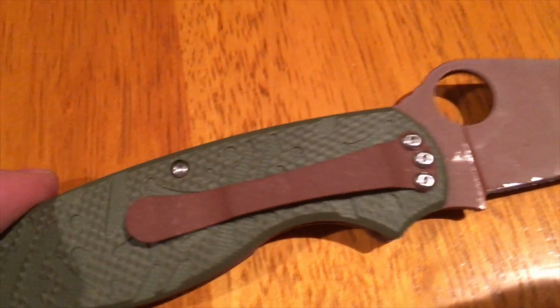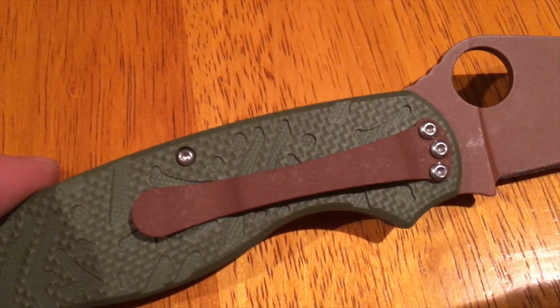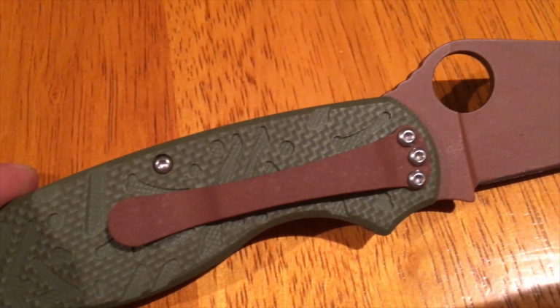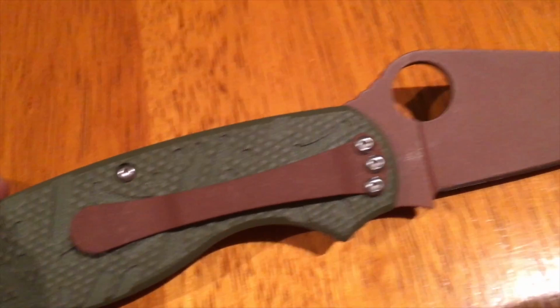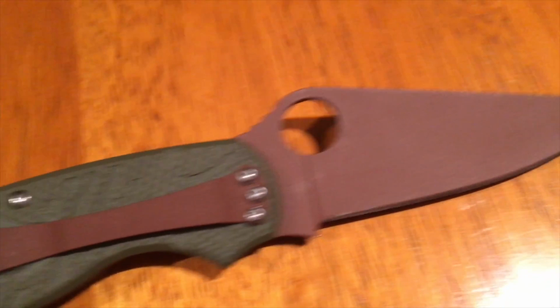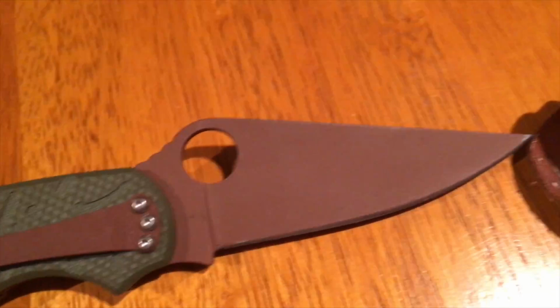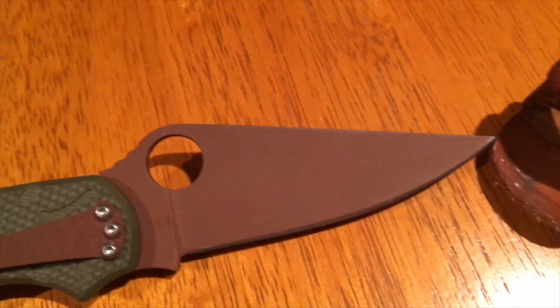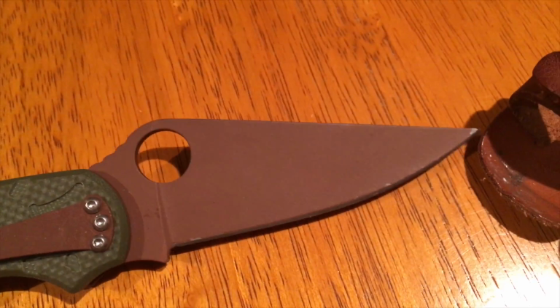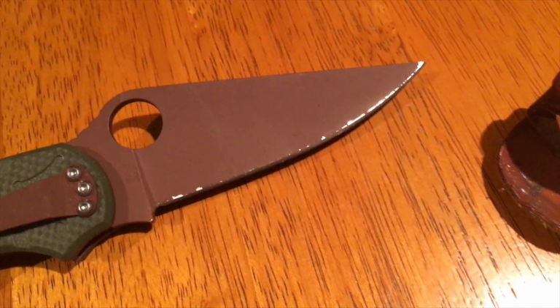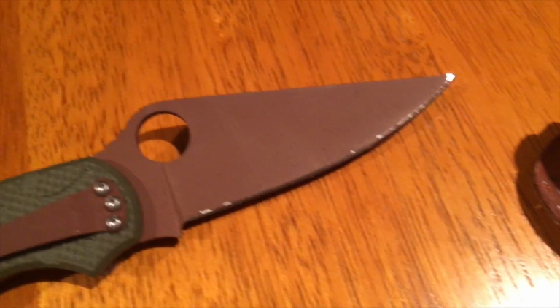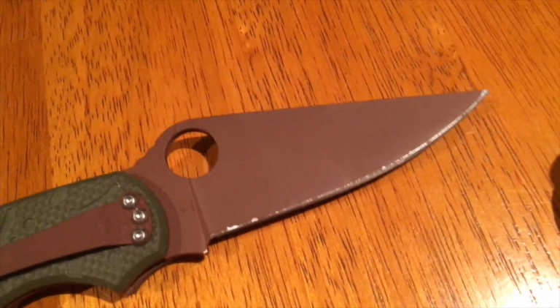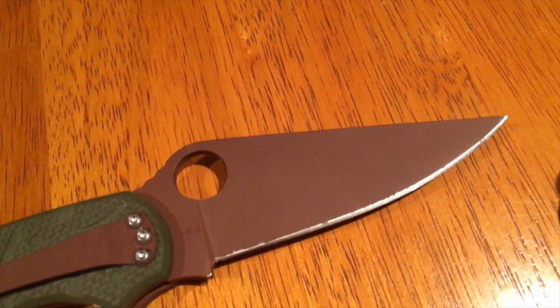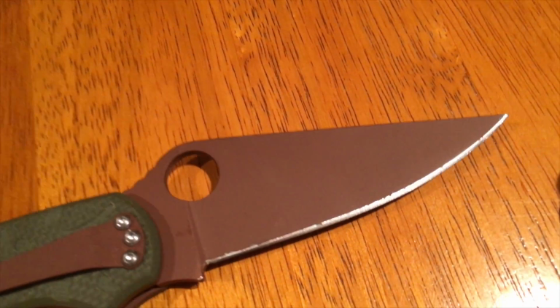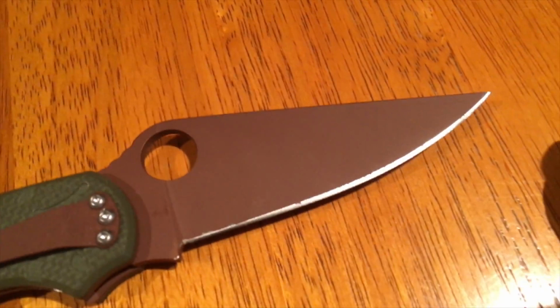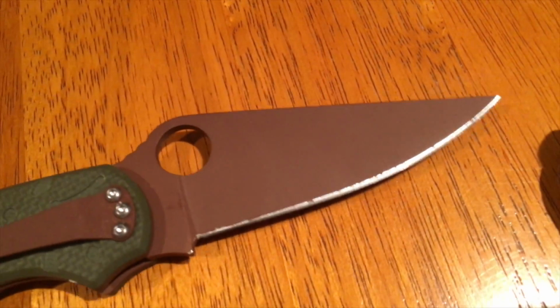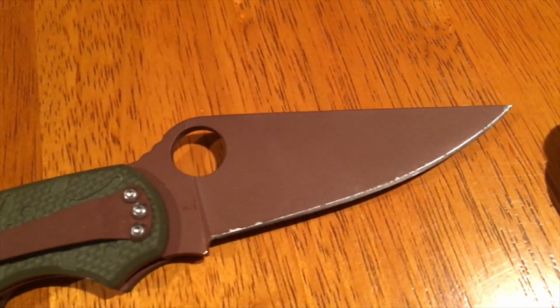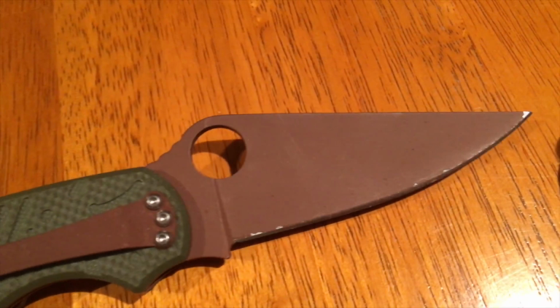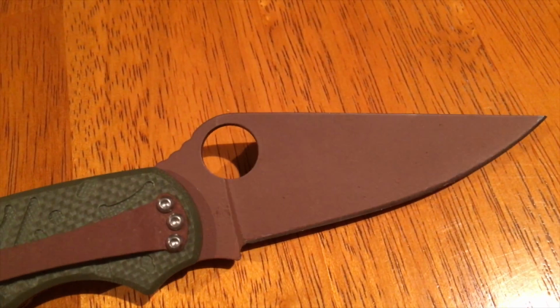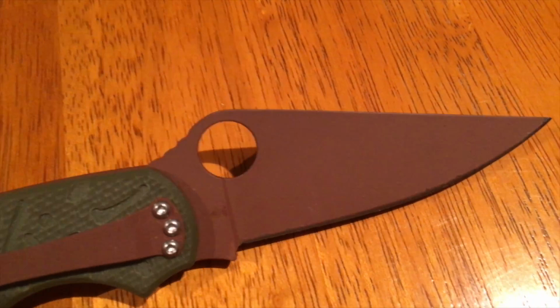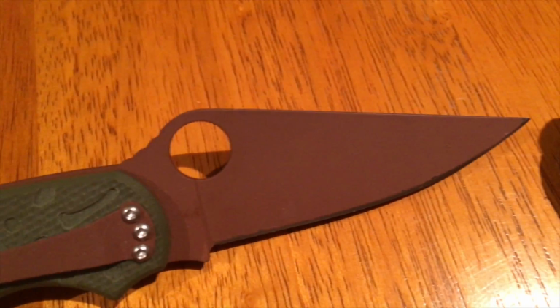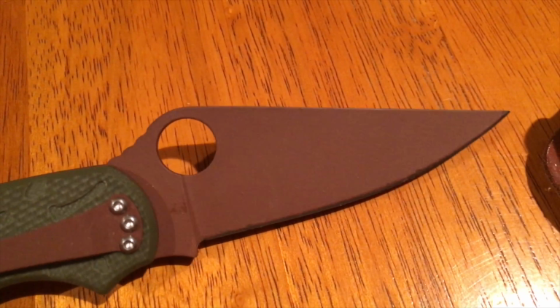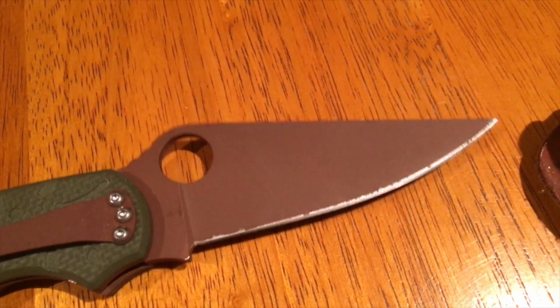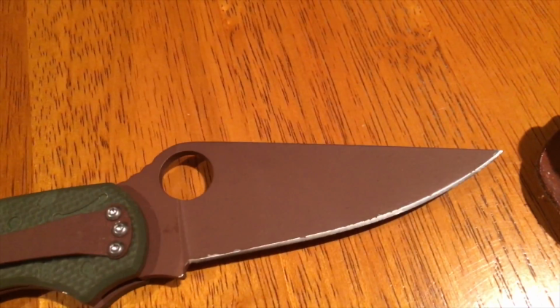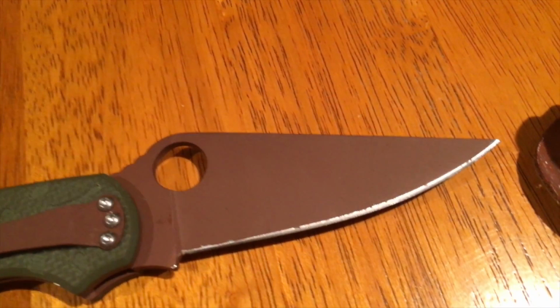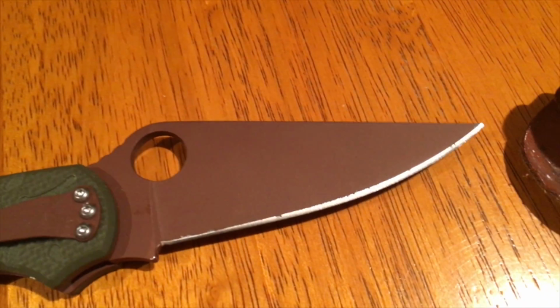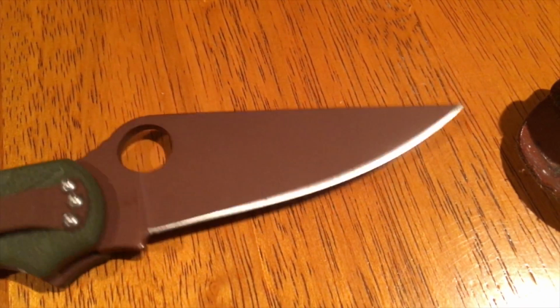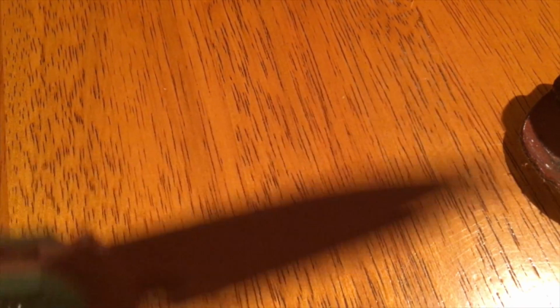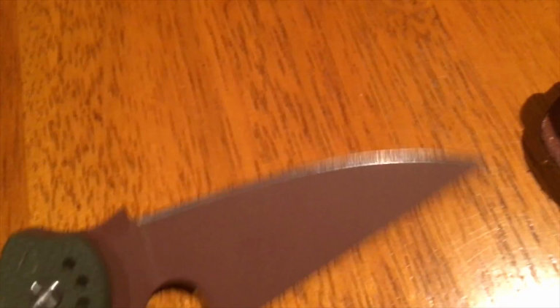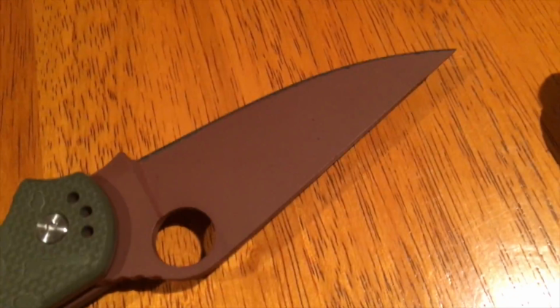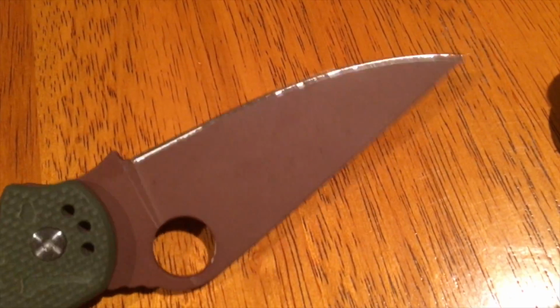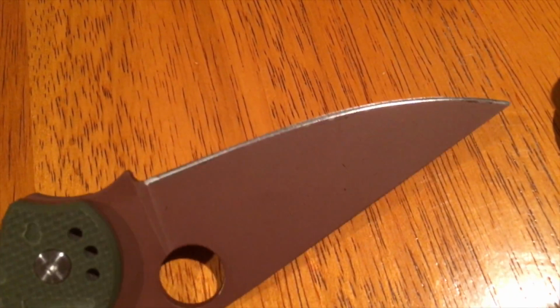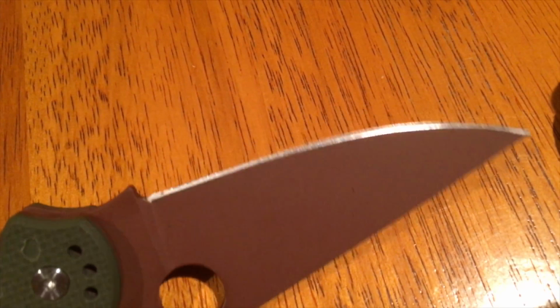That was the last part I sprayed because the spray can gave up about halfway through with the nozzle clogging. And I just called it good enough. You can see this one the edge didn't turn out as well.